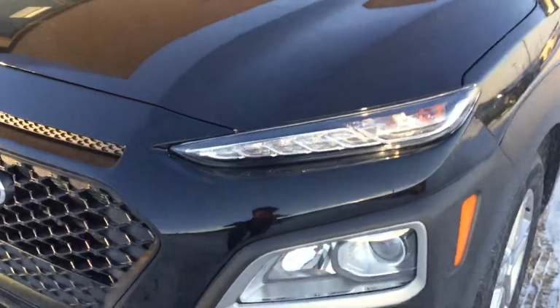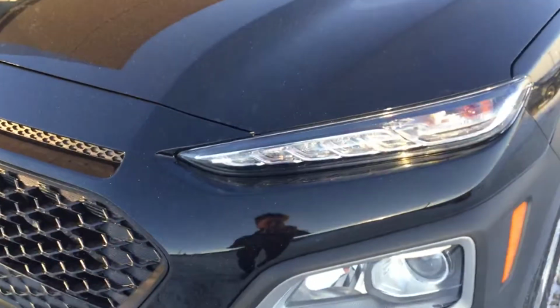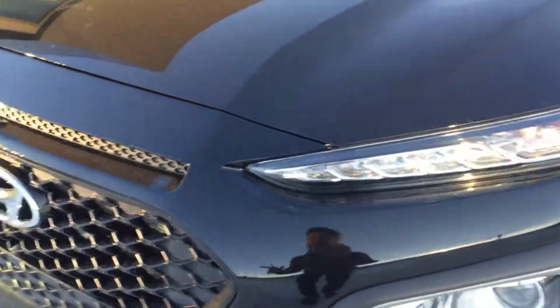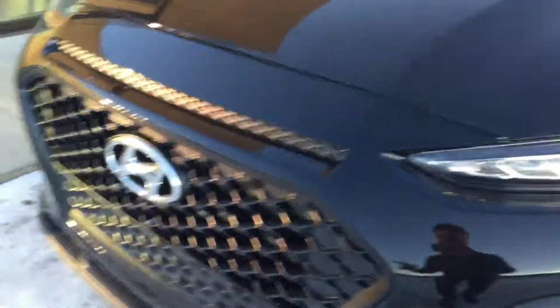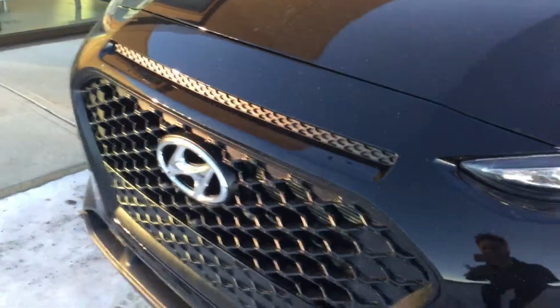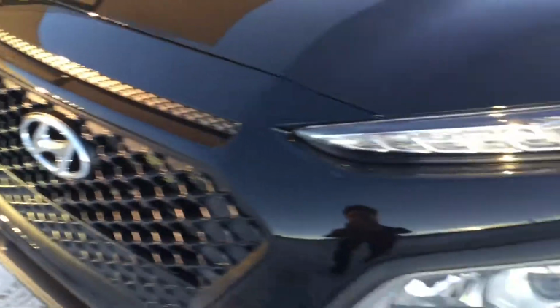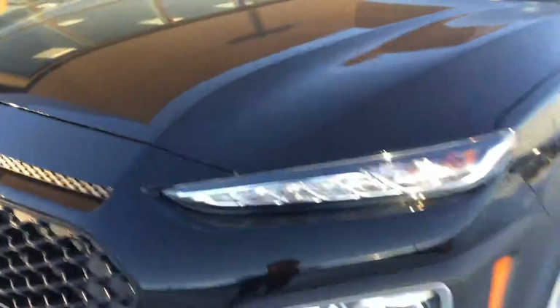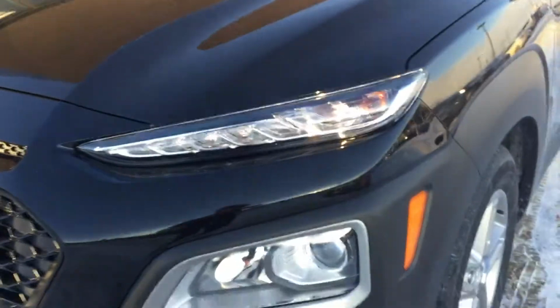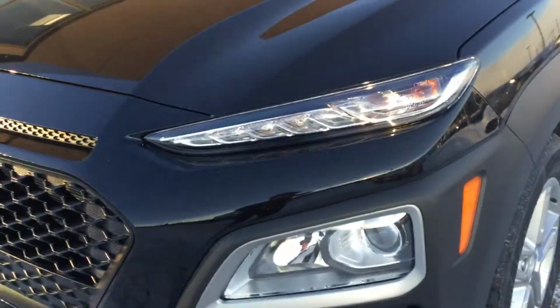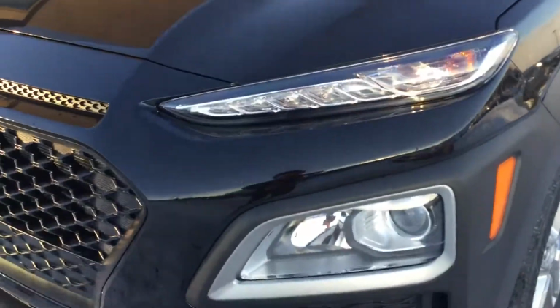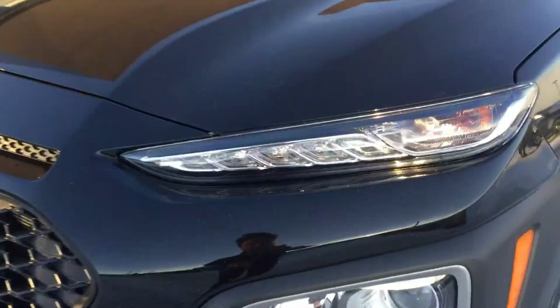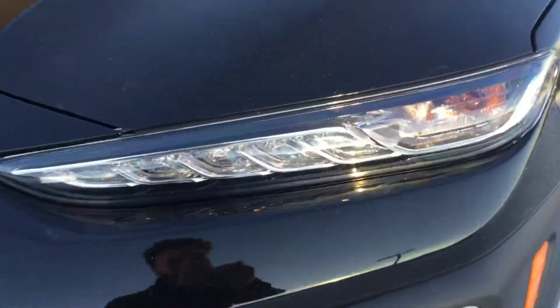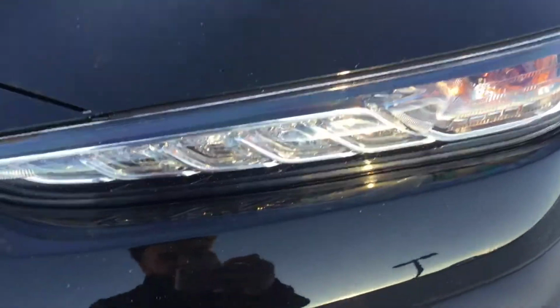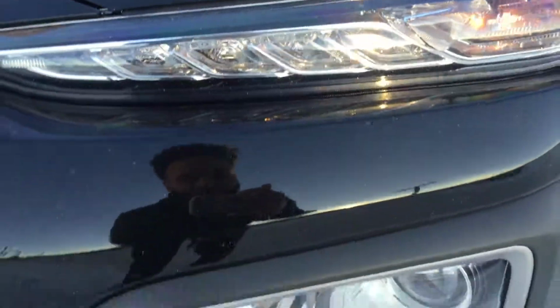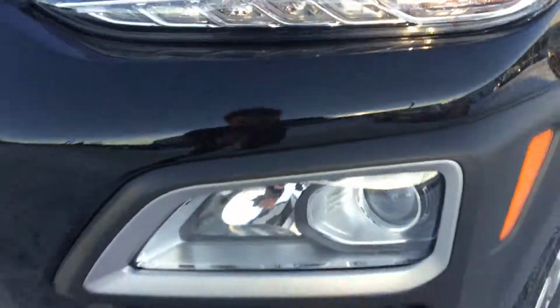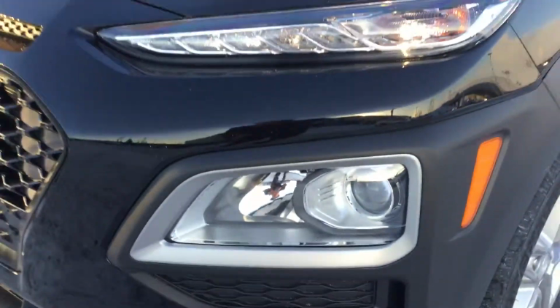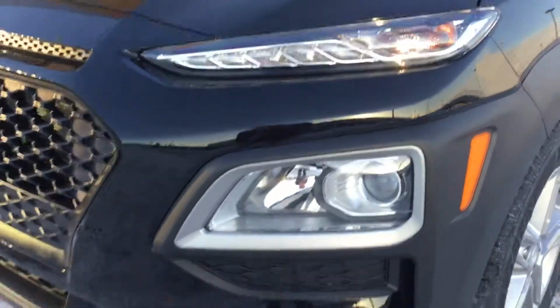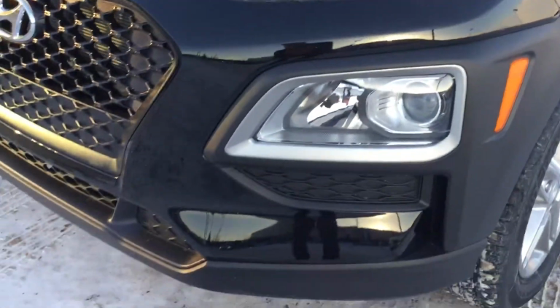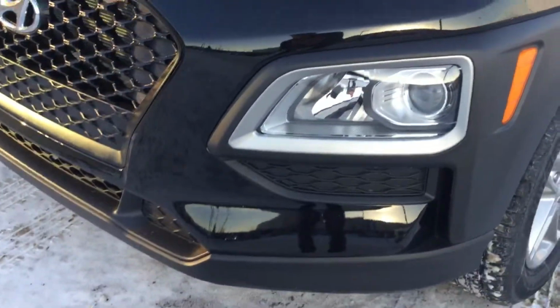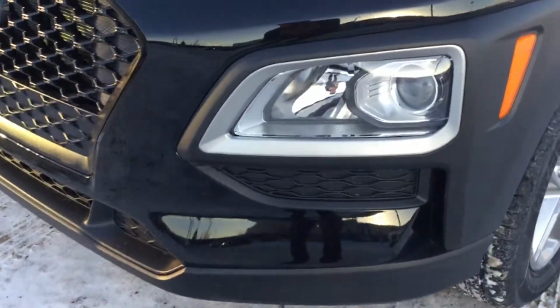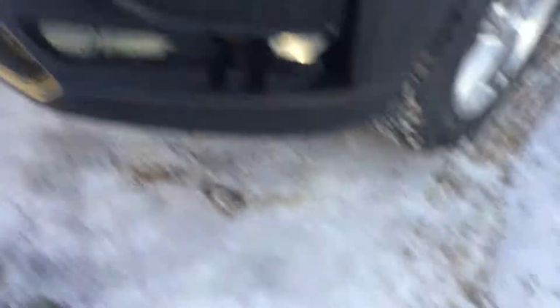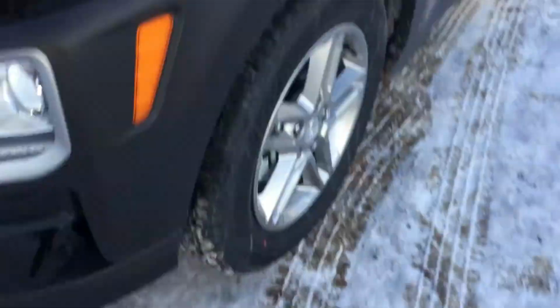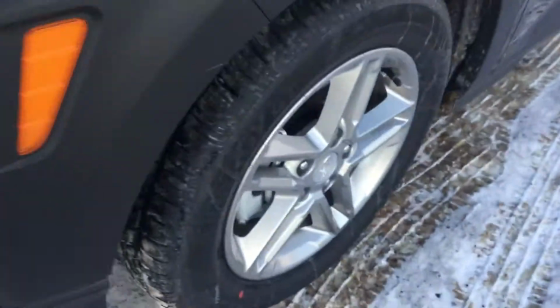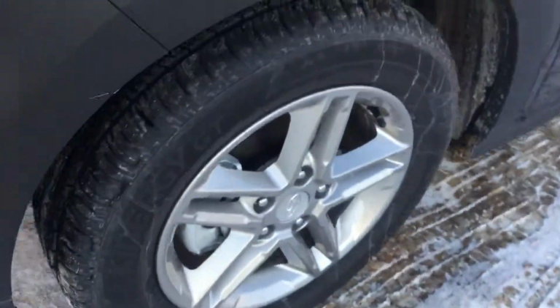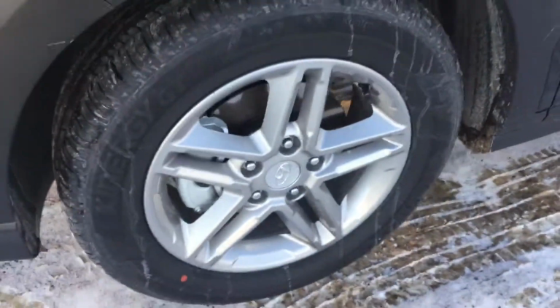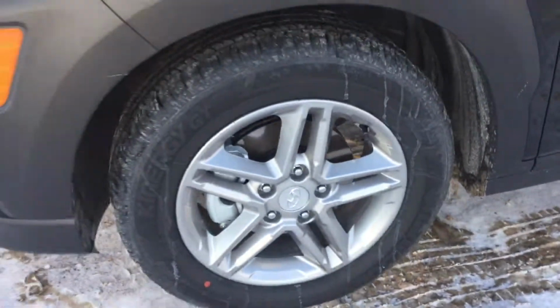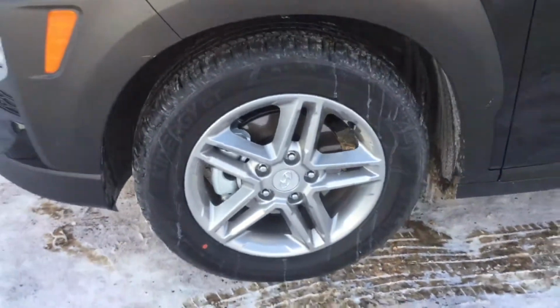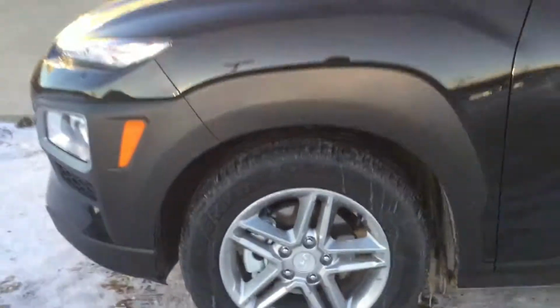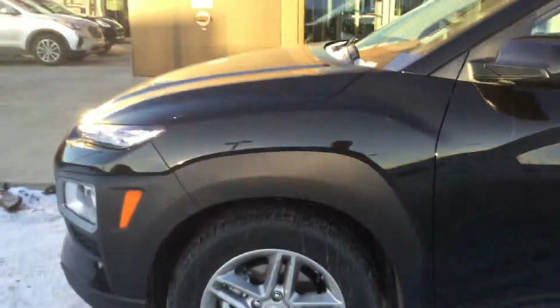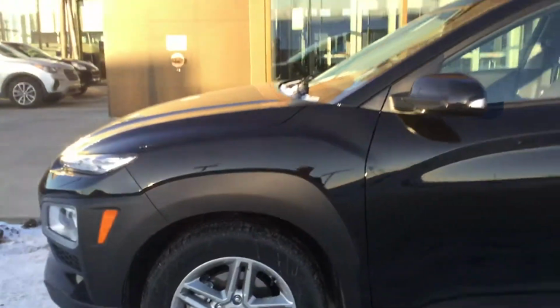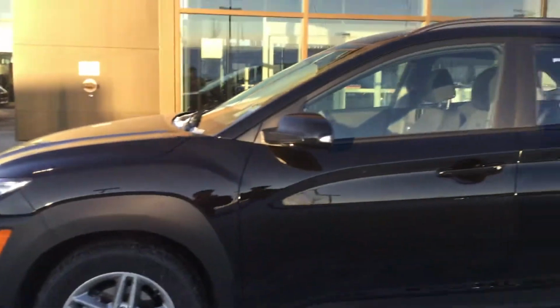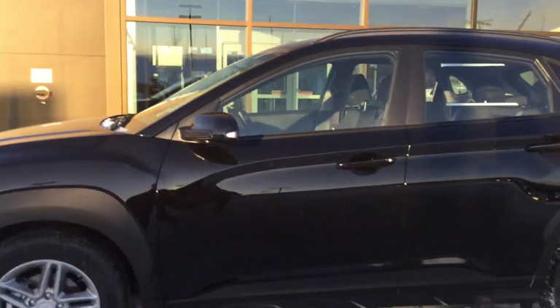On the front of the vehicle, the first thing that's going to catch your eye is the beautiful front end. You get your daytime running lights here at the top, your projector headlights at the bottom, and these beautiful rims that help contrast the whole look of the vehicle.